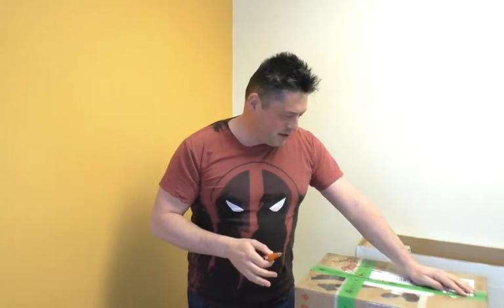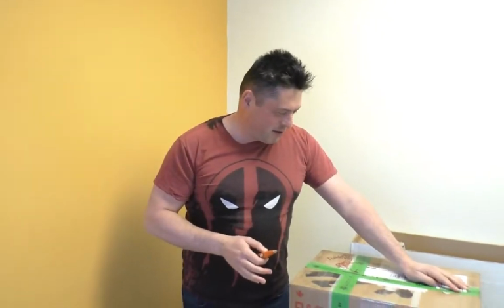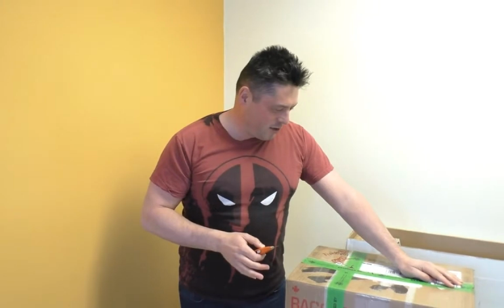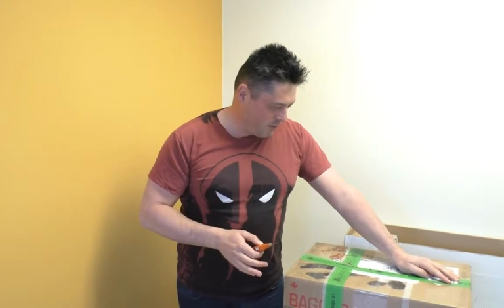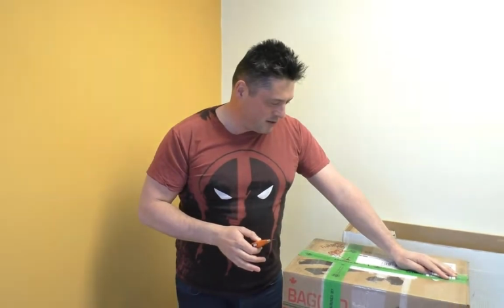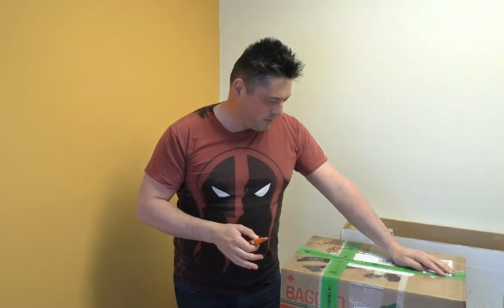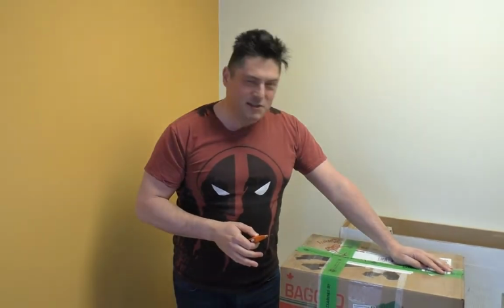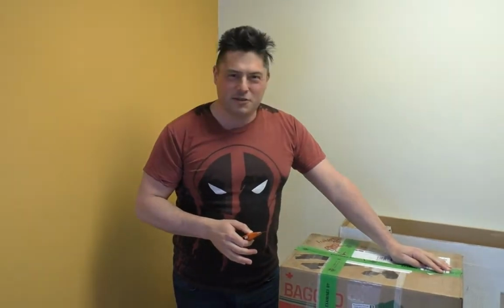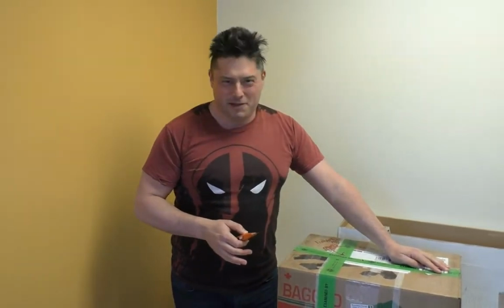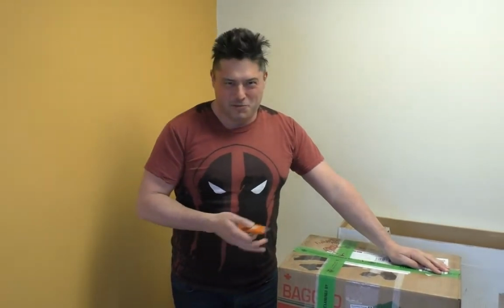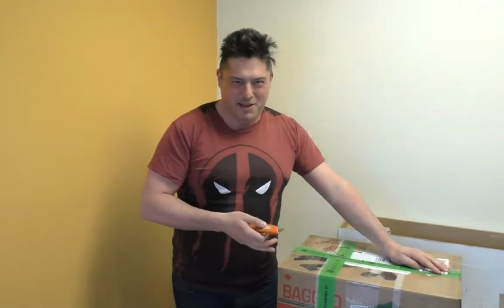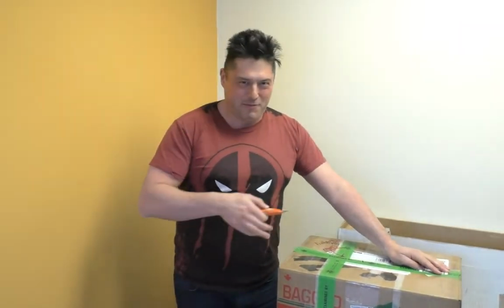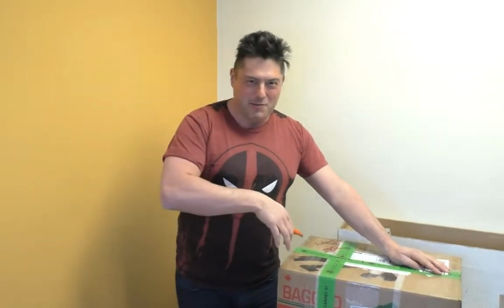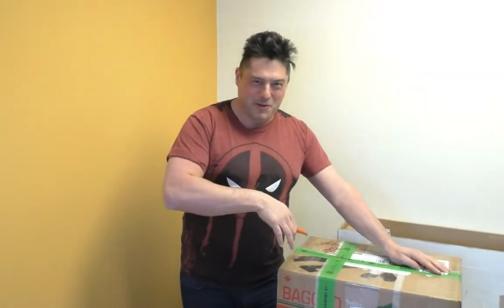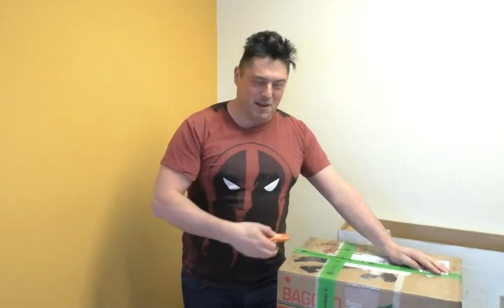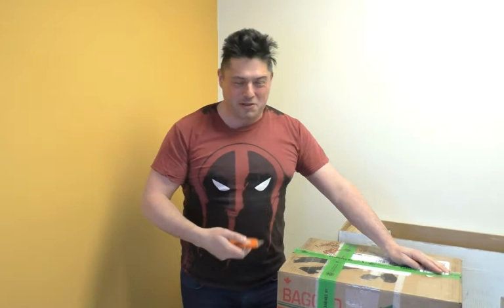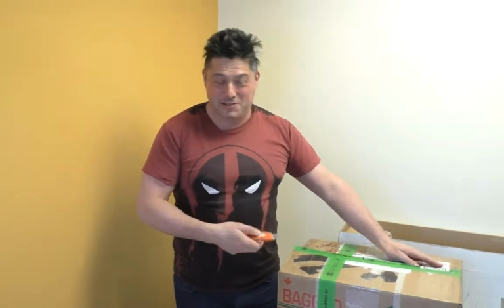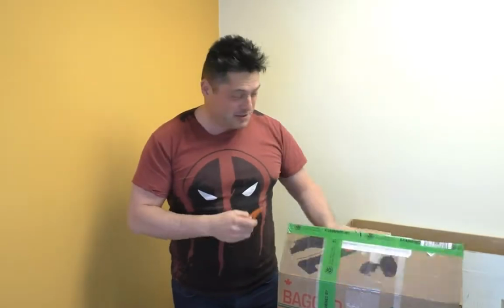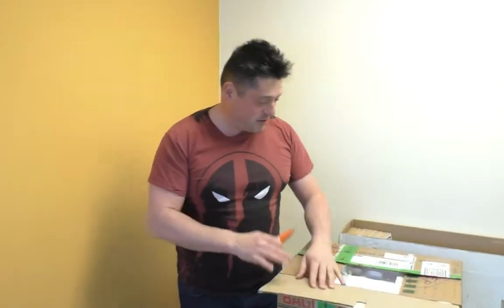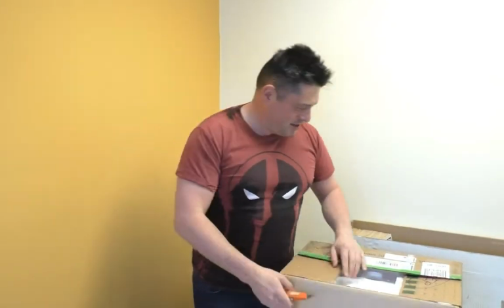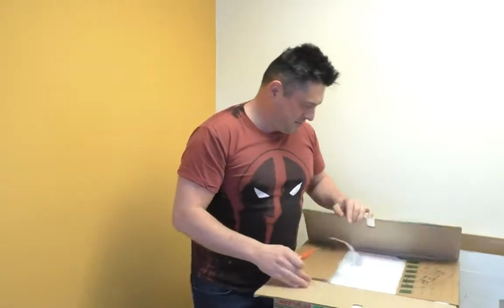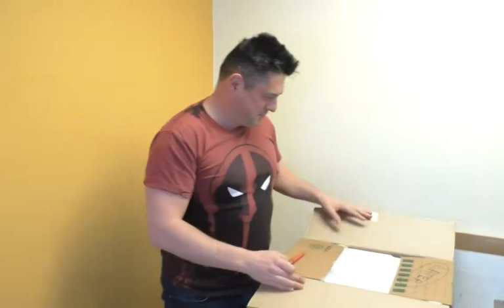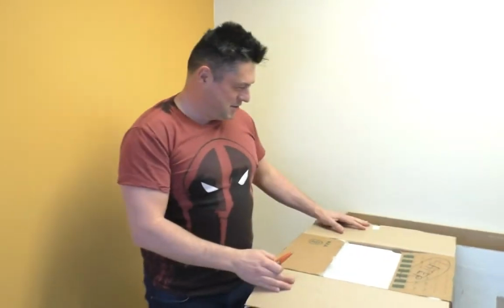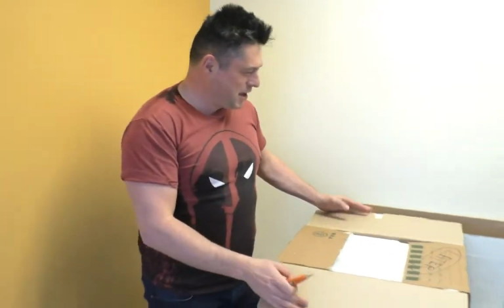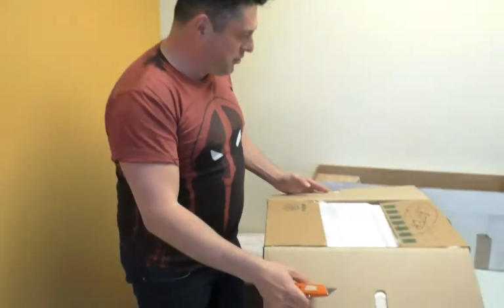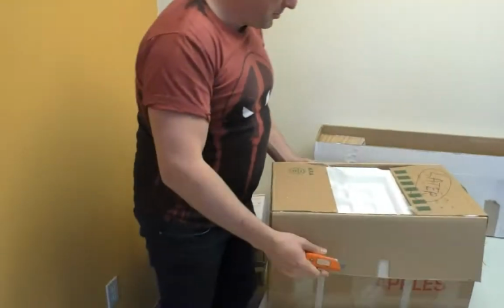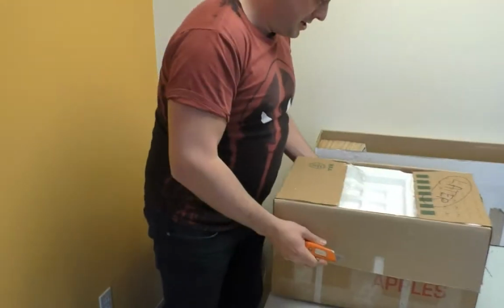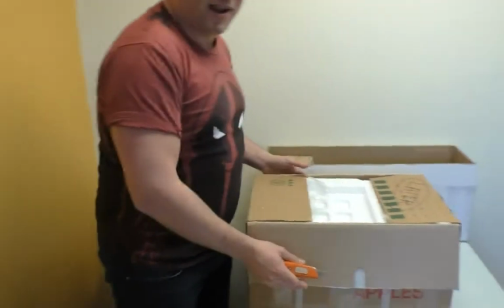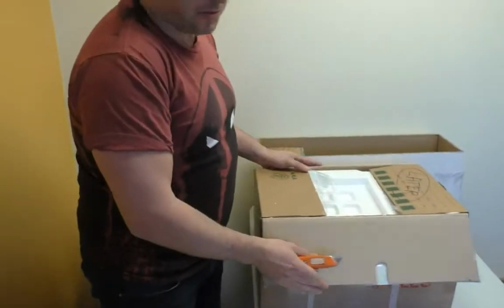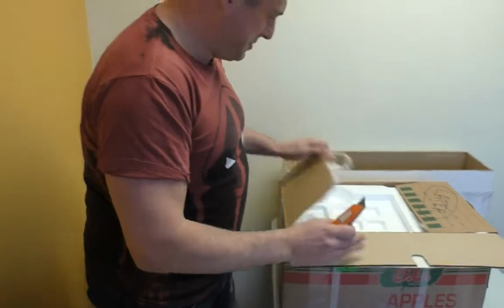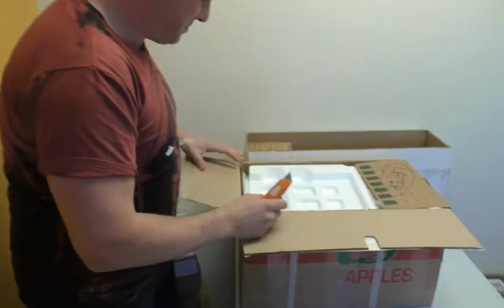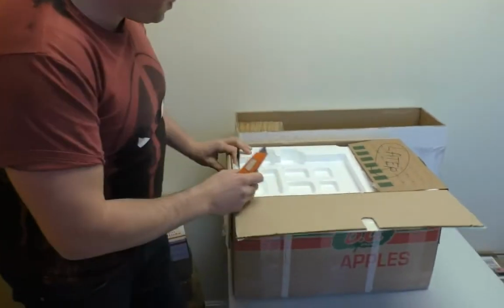As usual, we're going to unbox a comic book collection. Normally Sean would say I have no idea what's in the box, but I bought it so I know exactly what's in the box. But I don't know what's in the box. So you'll be surprised and I'll act surprised.